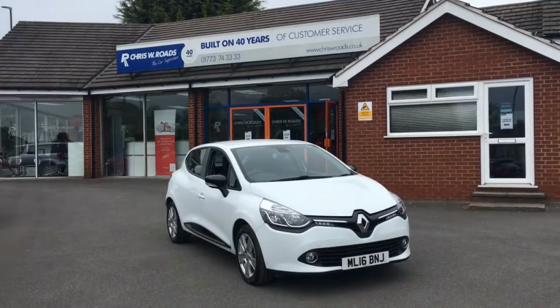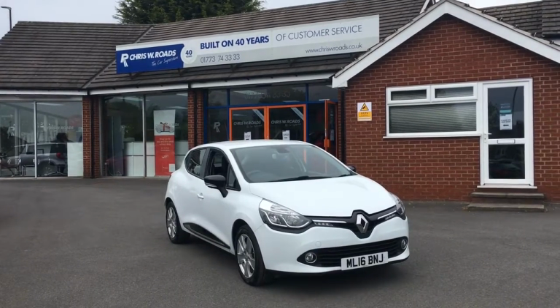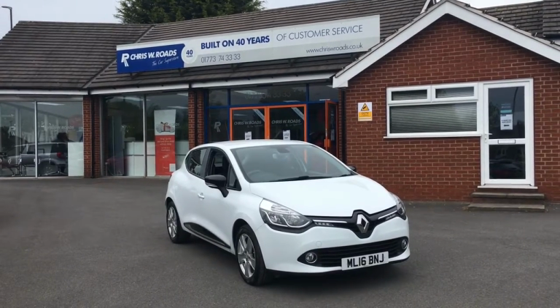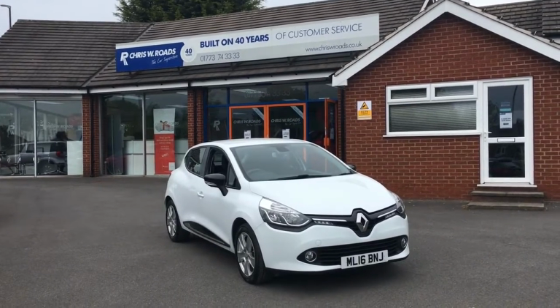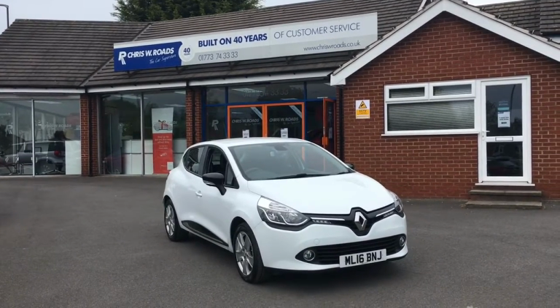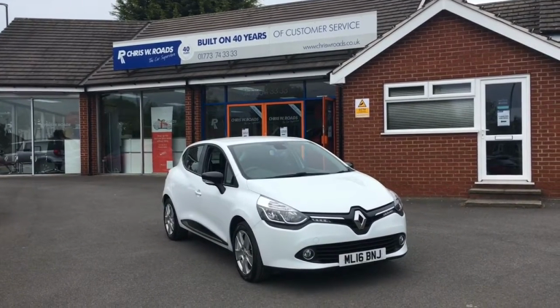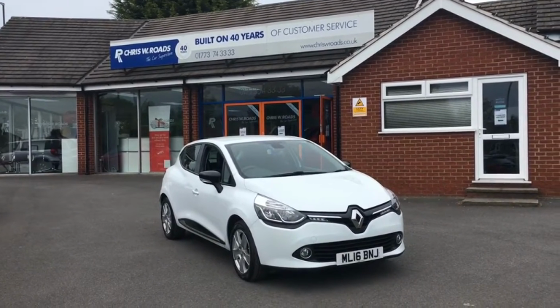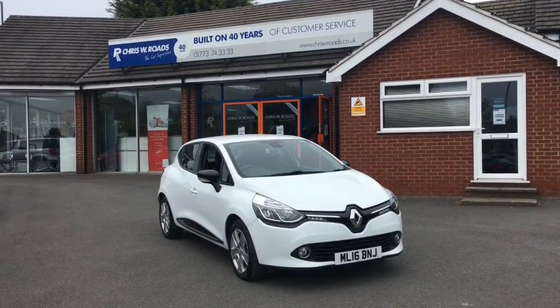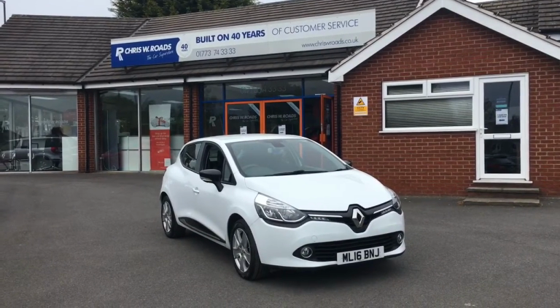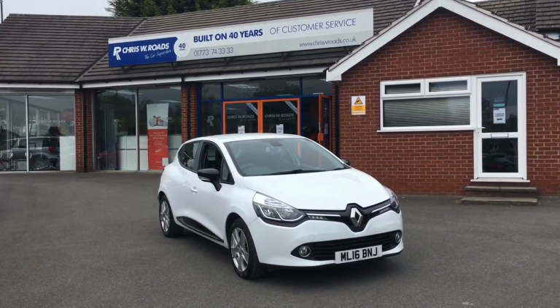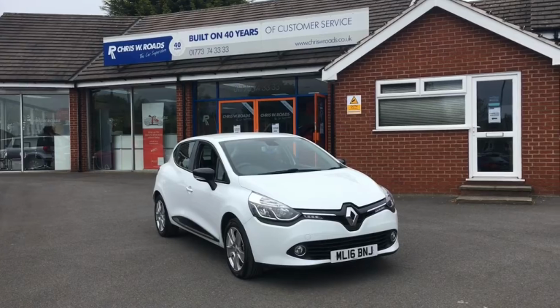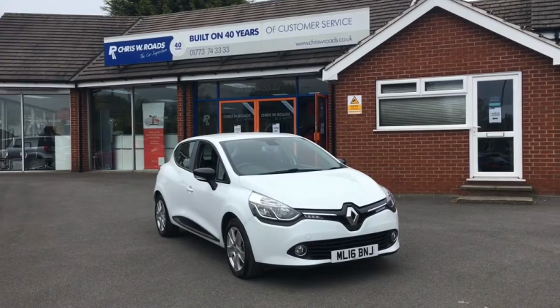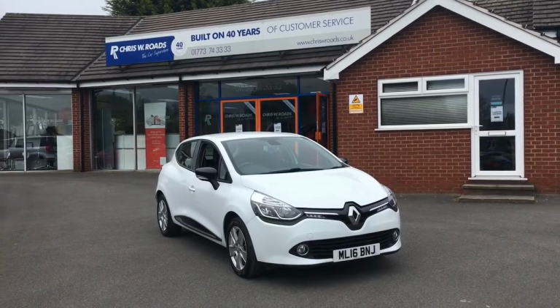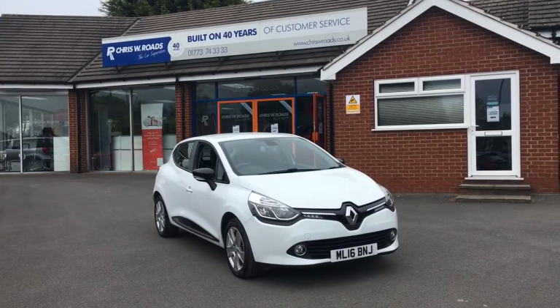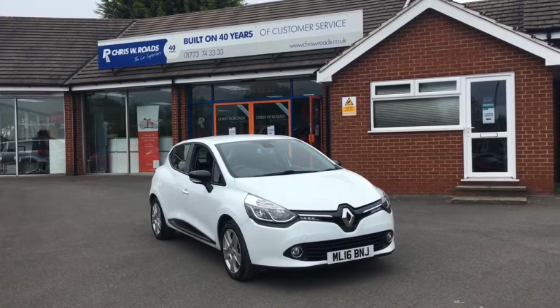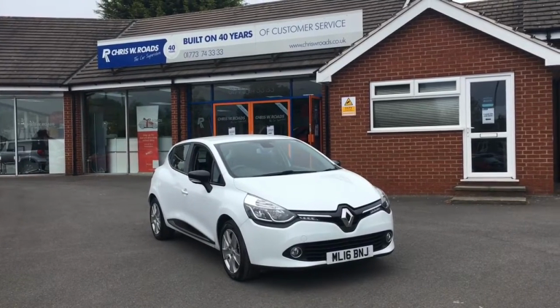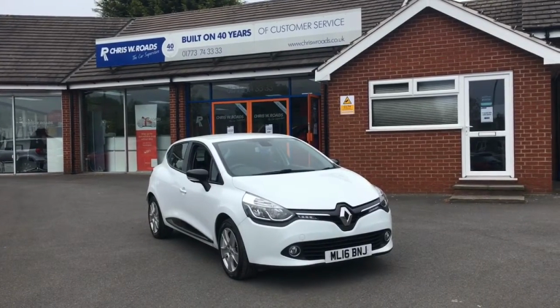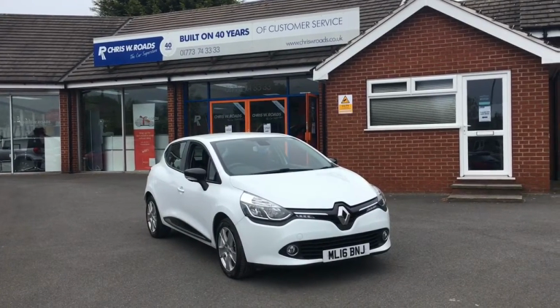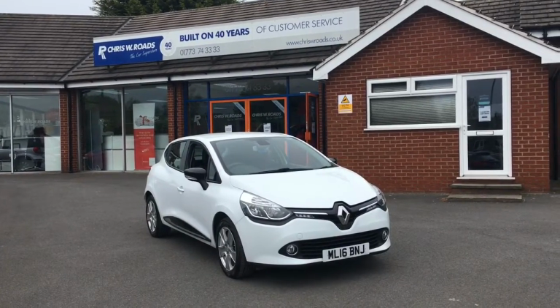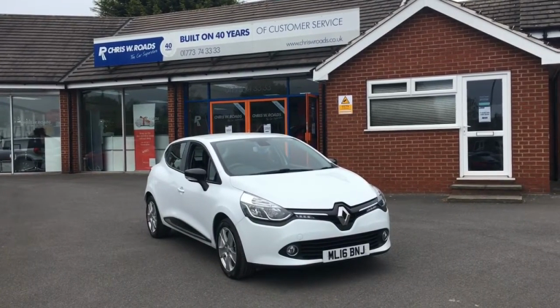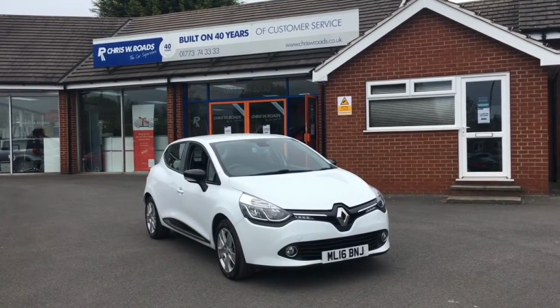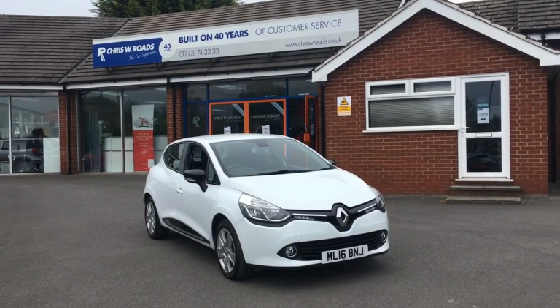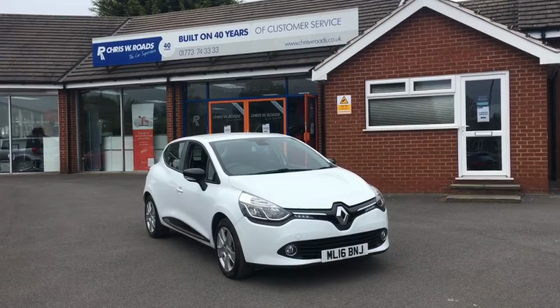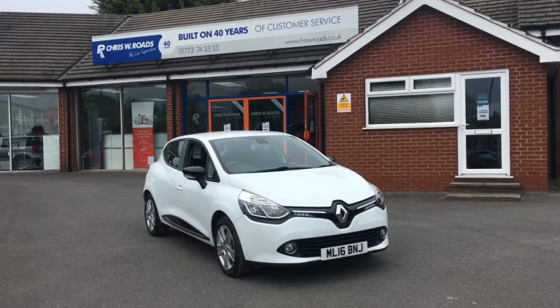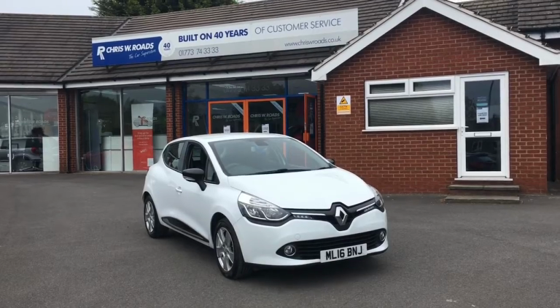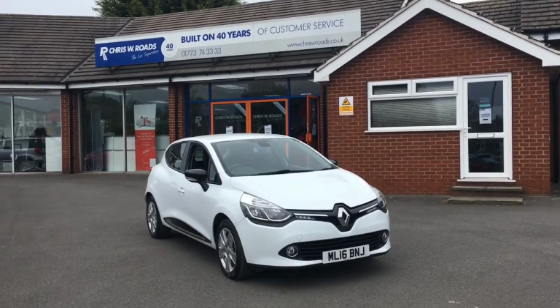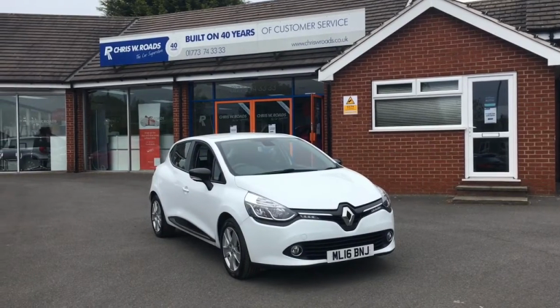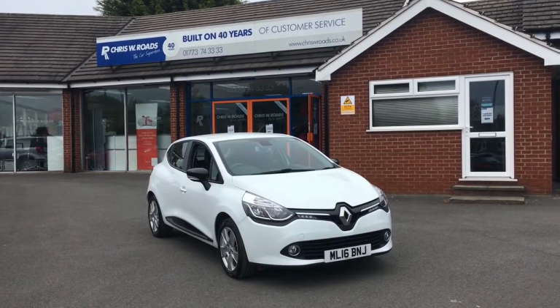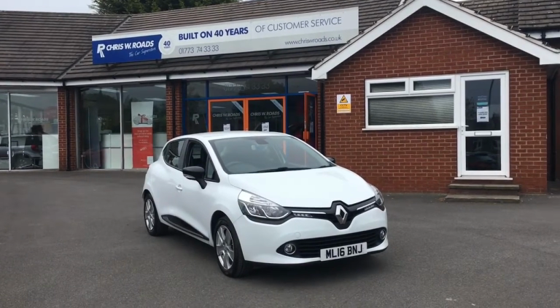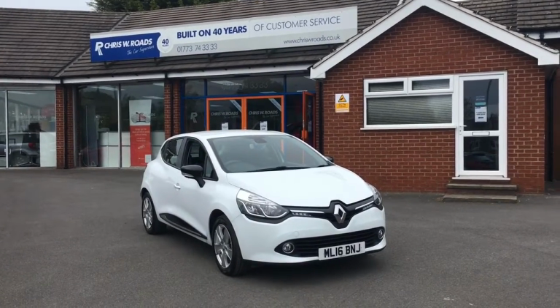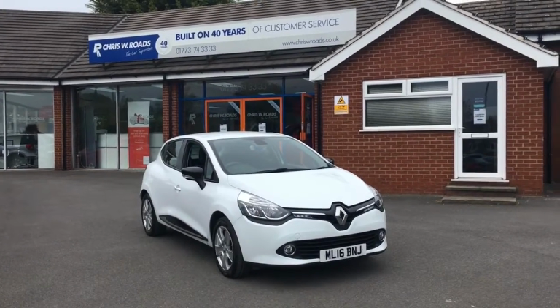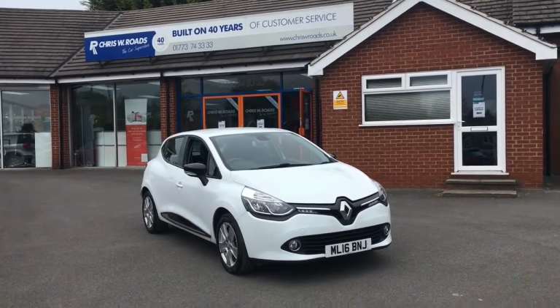Hello, this is Rob from Chris W.E. Roads. Here we have a Renault Clio which looks stunning in white. We've got some little flashes of black as well which just add to the style of the exterior. So let's have a quick walk around that and then we'll get on to some of the interior features.